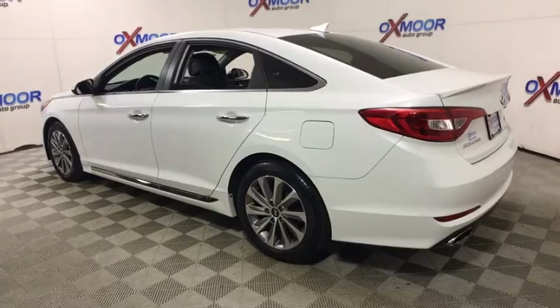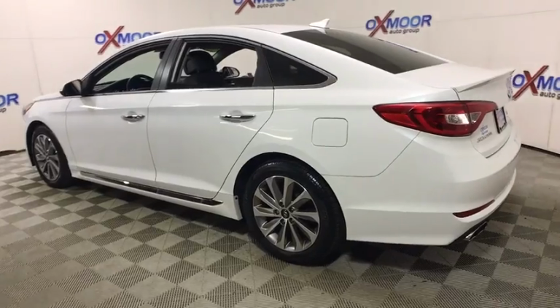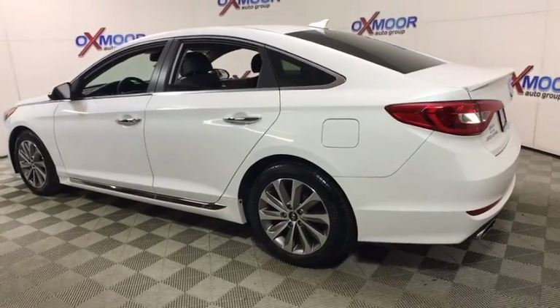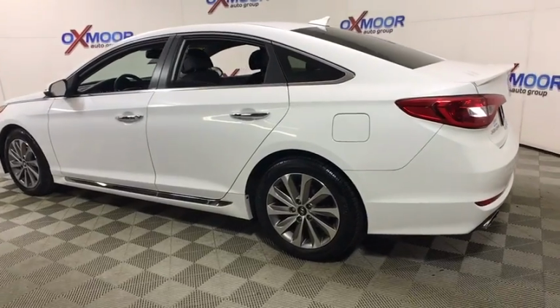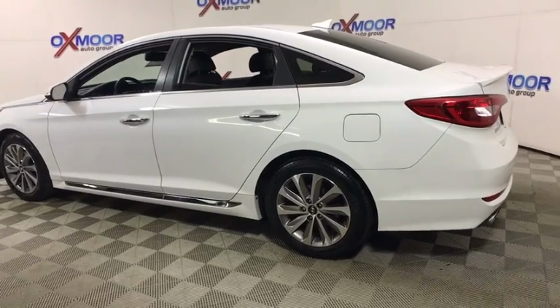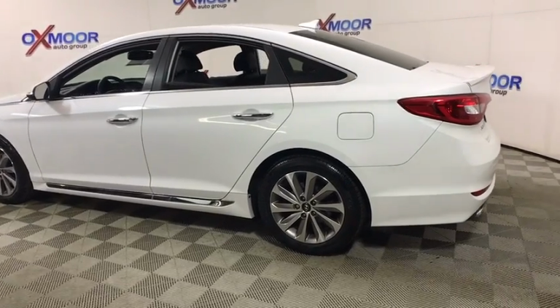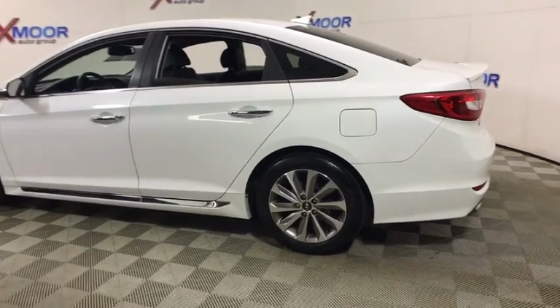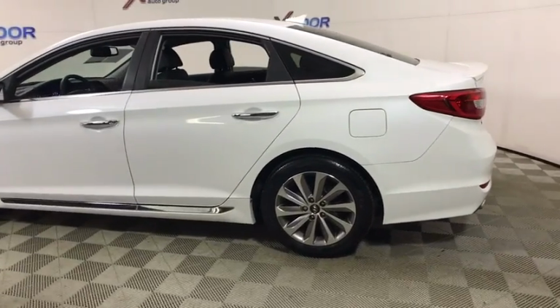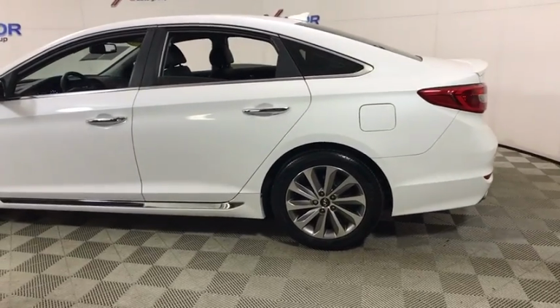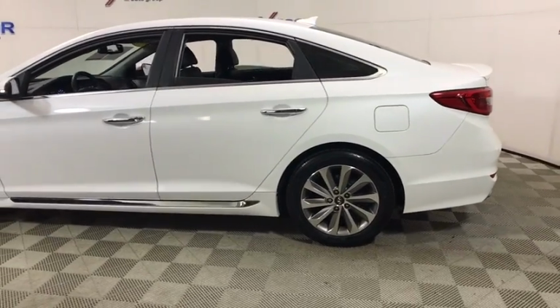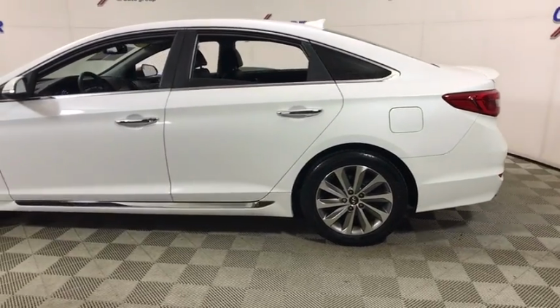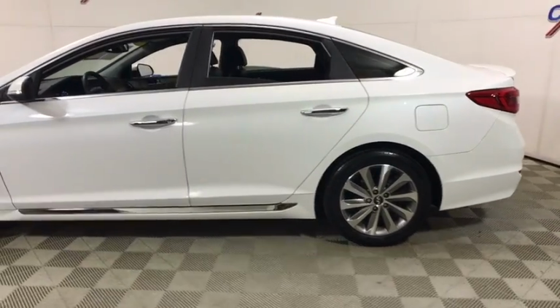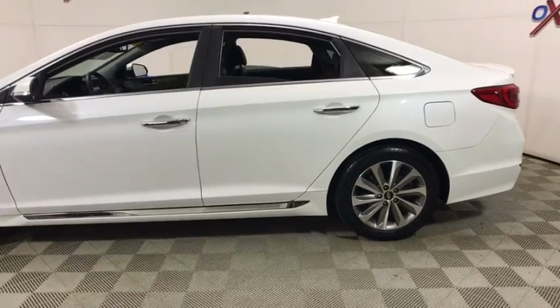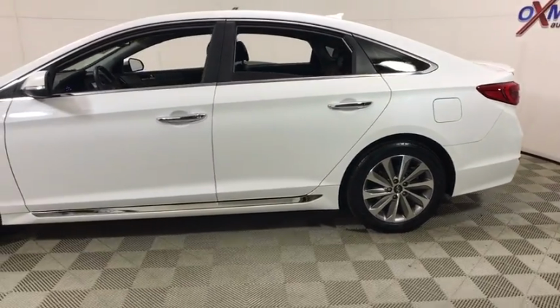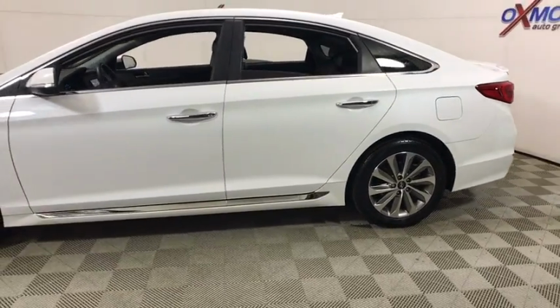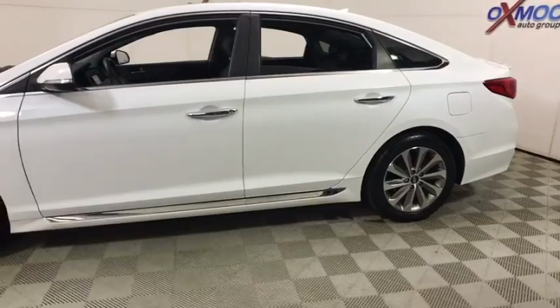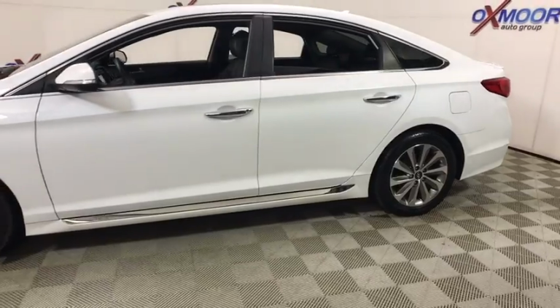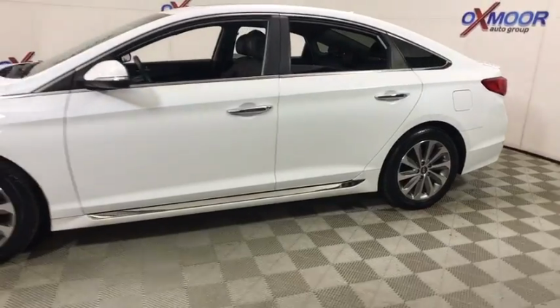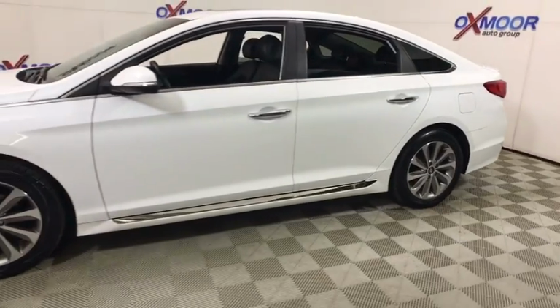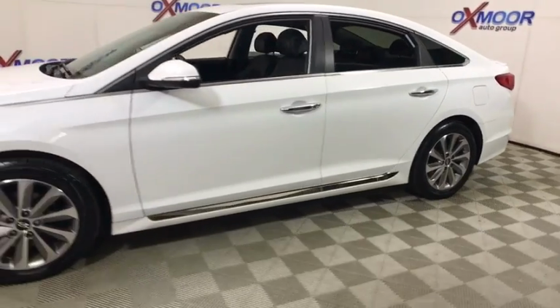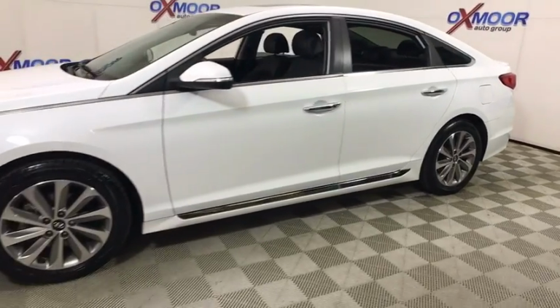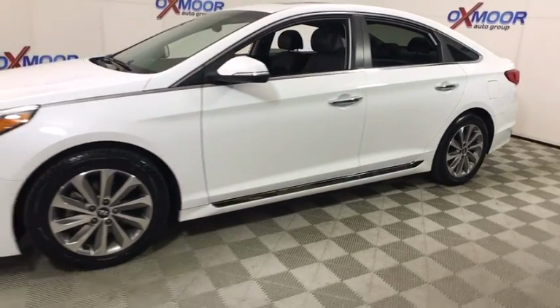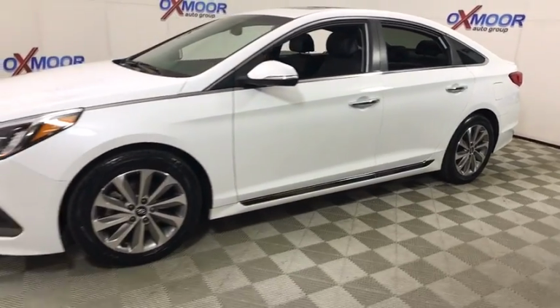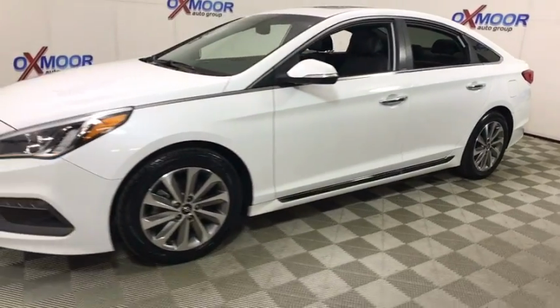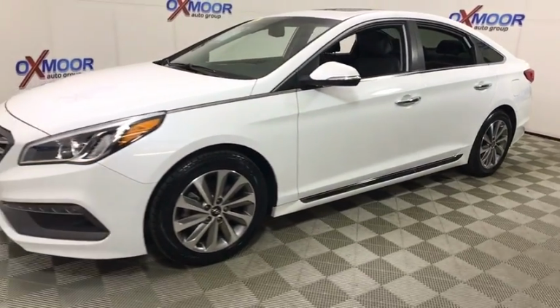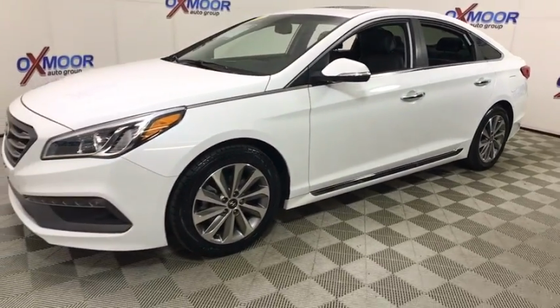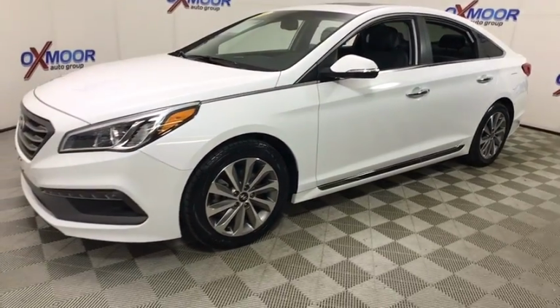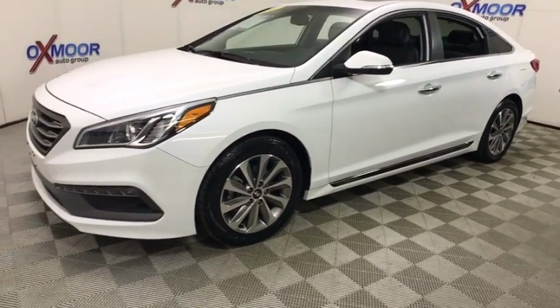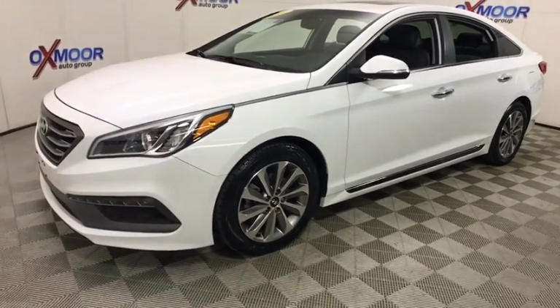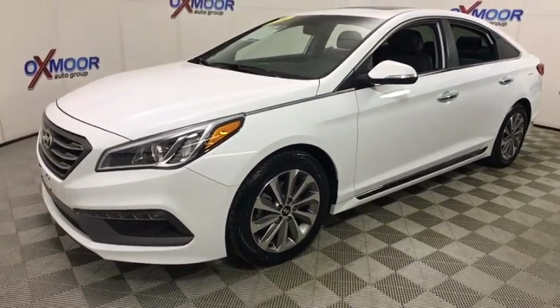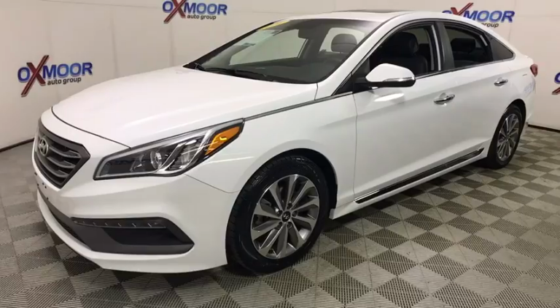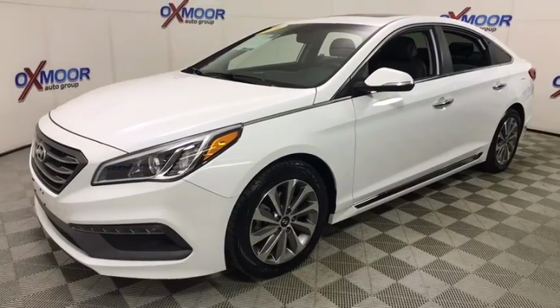The 2016 Hyundai Sonata. The Sonata has a long list of technologically advanced interior features and options that make driving safer, more convenient, and much more fun.